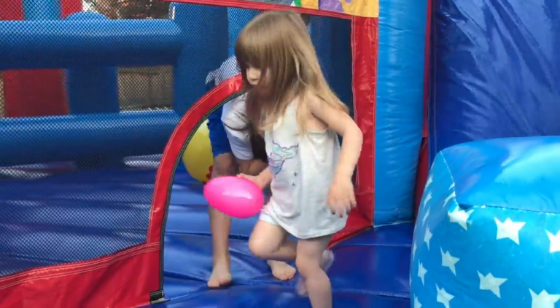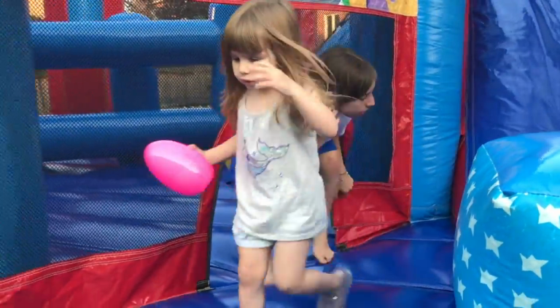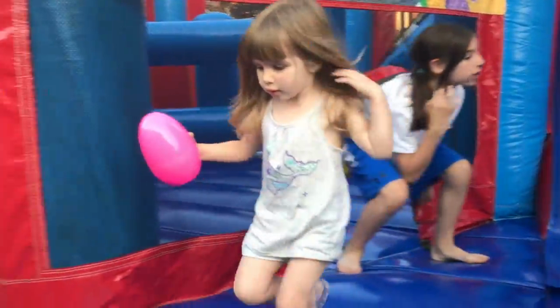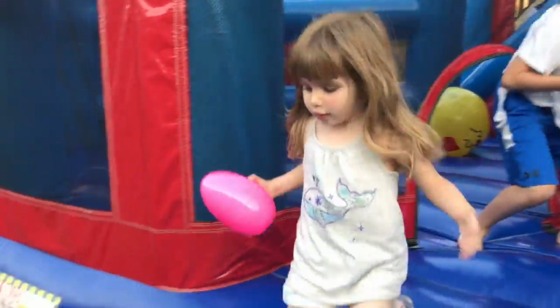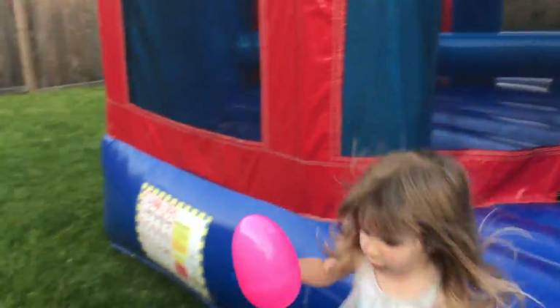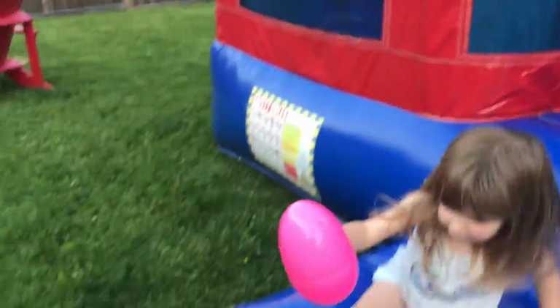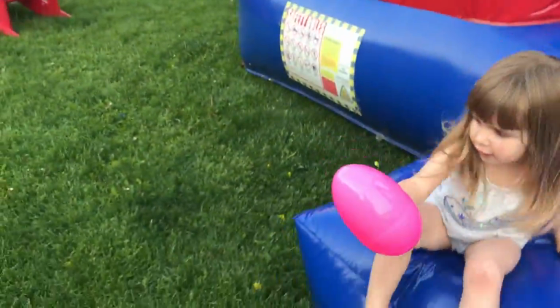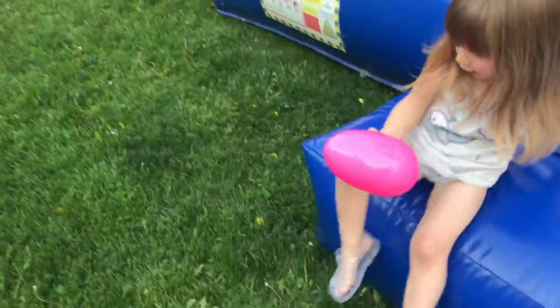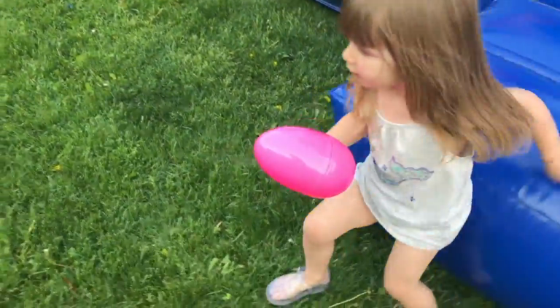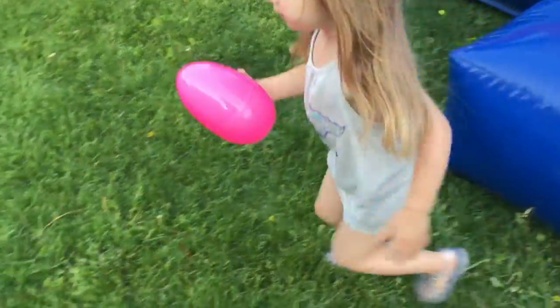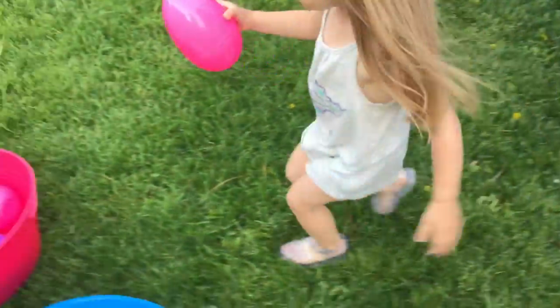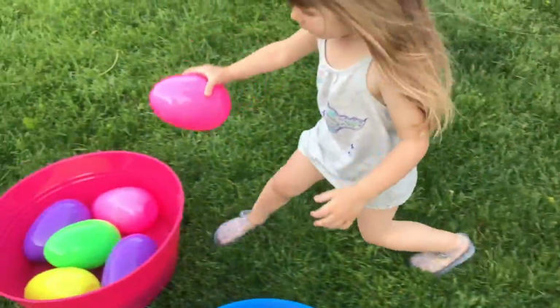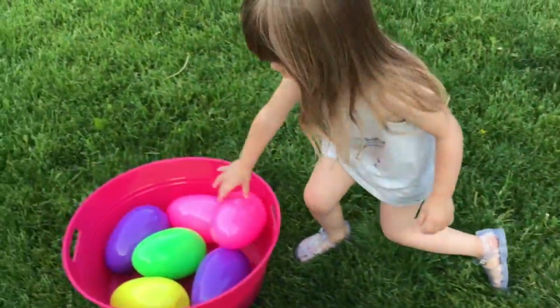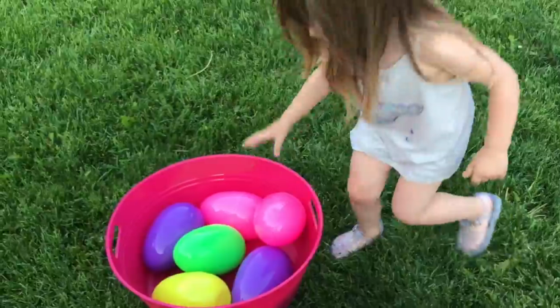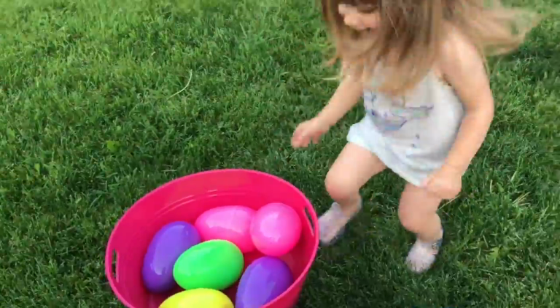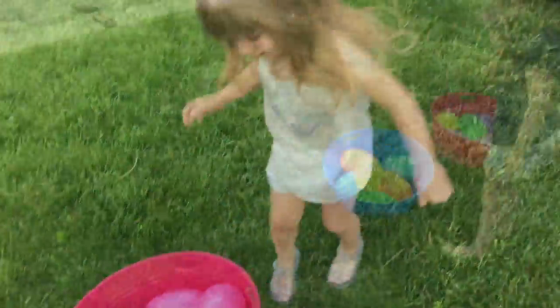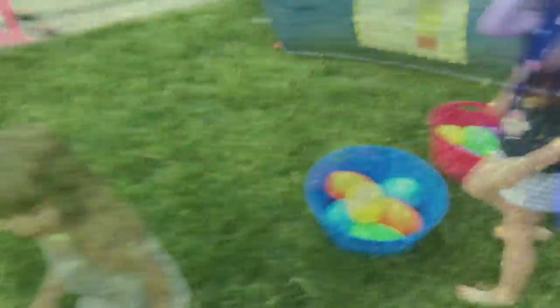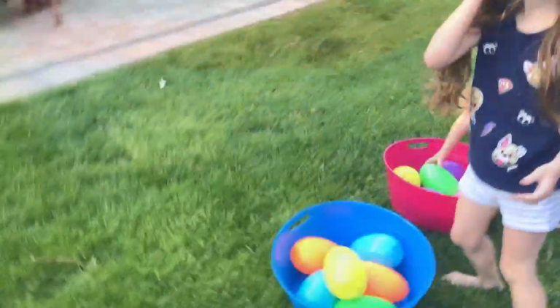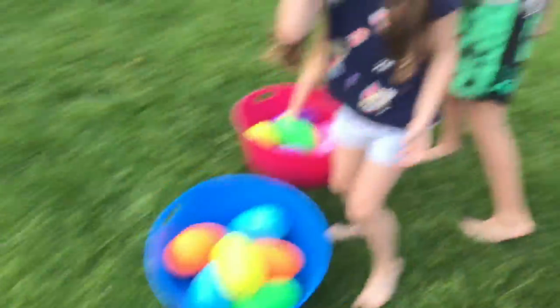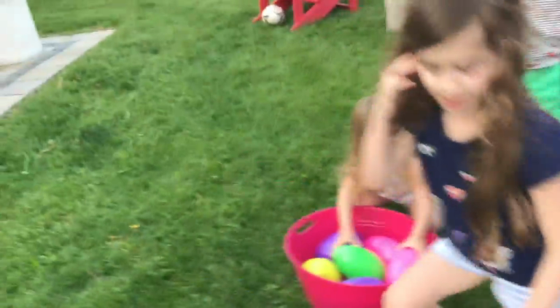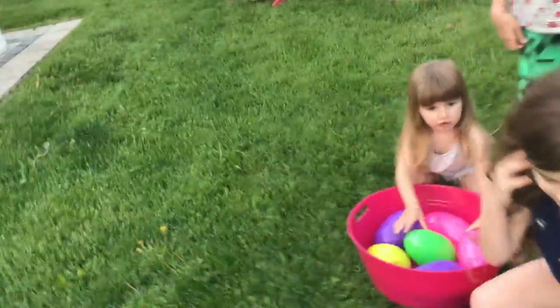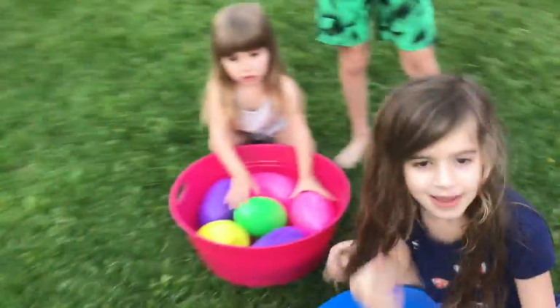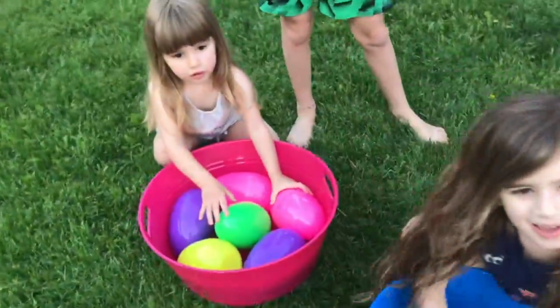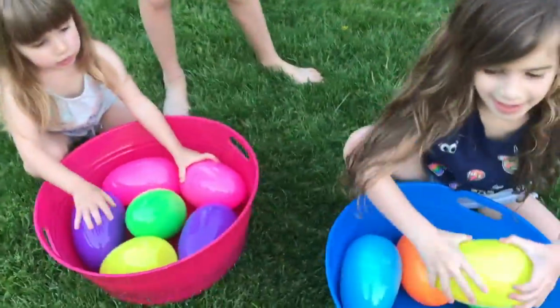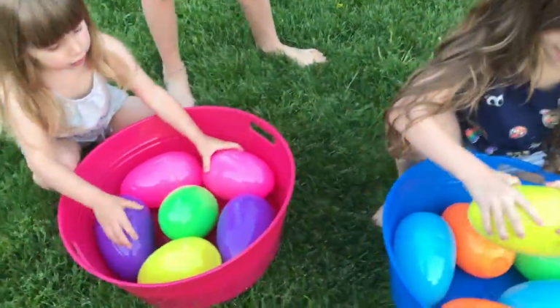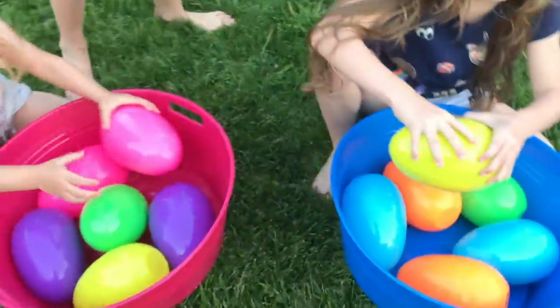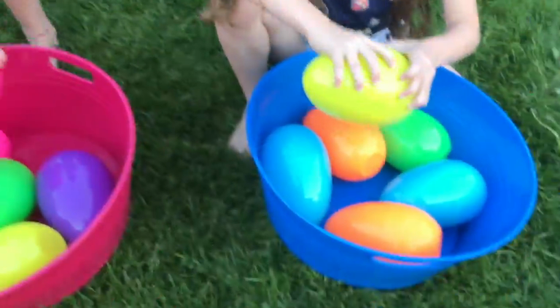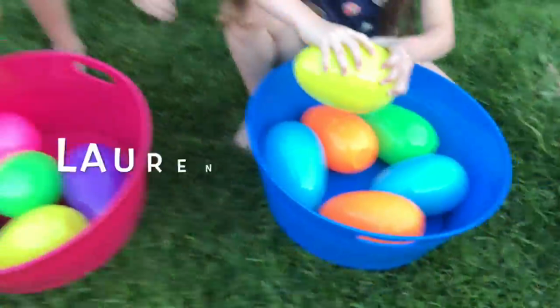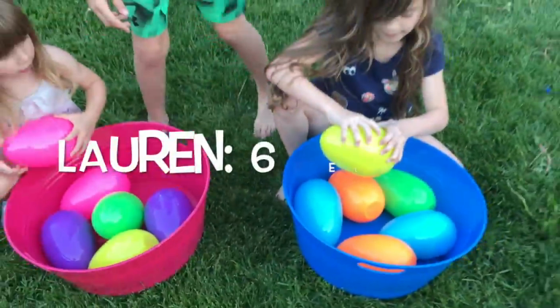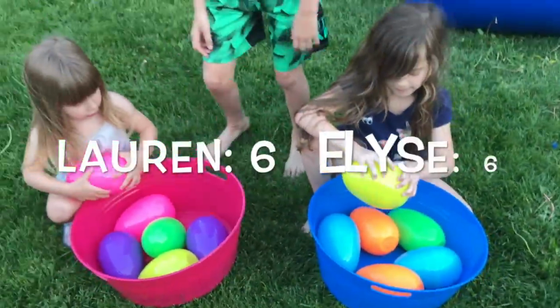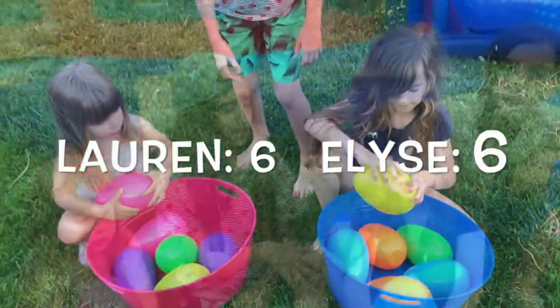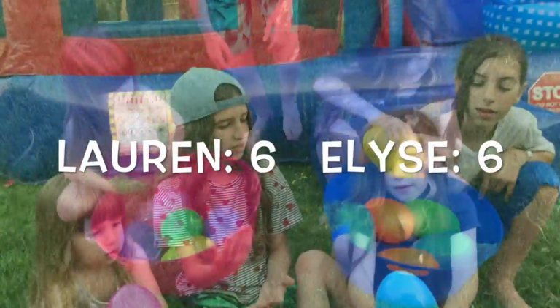Let's do one more. What color is that, Lauren? It's pink. Good job! Let's count them and see how many we got, ladies.